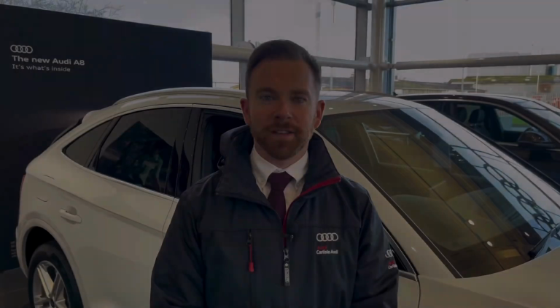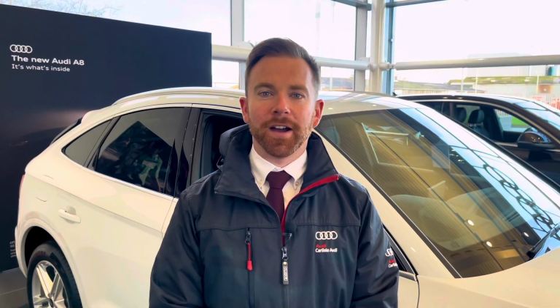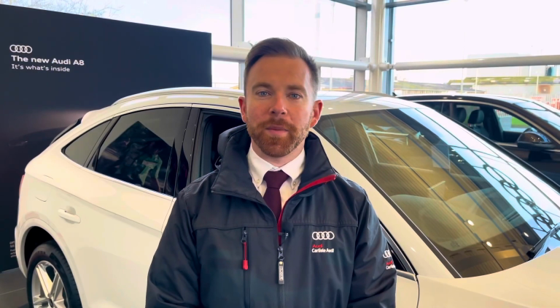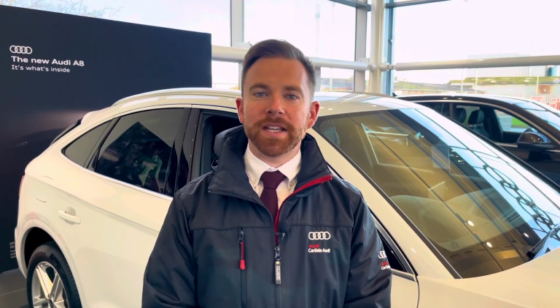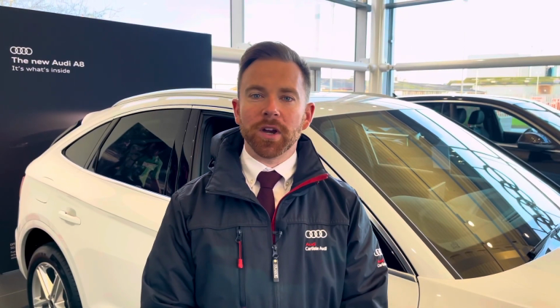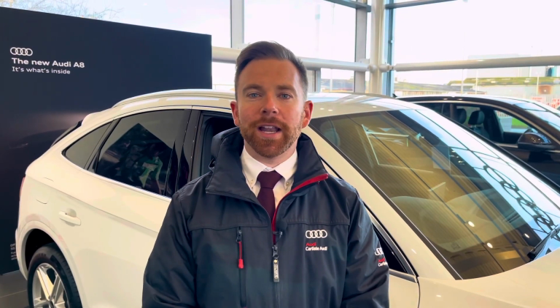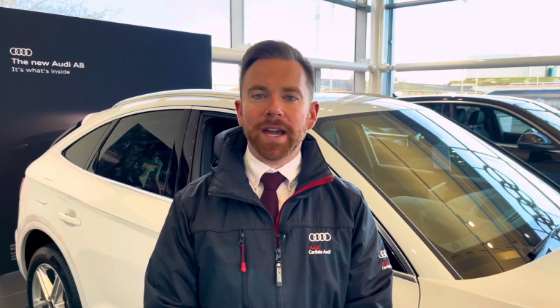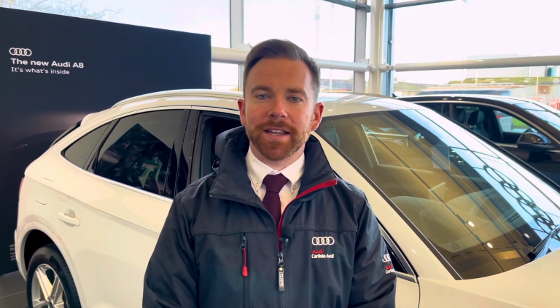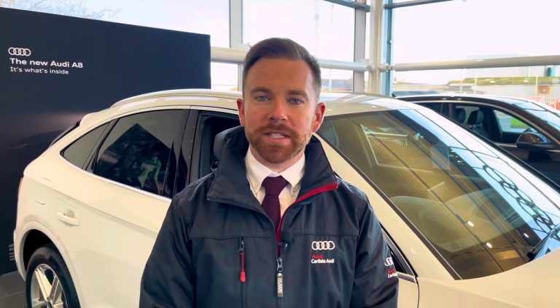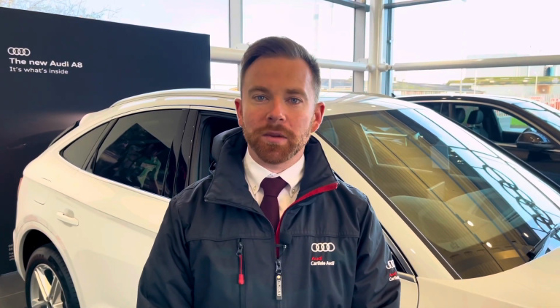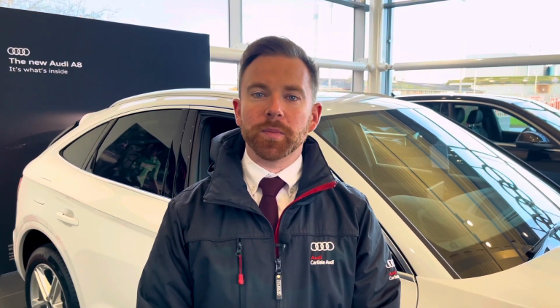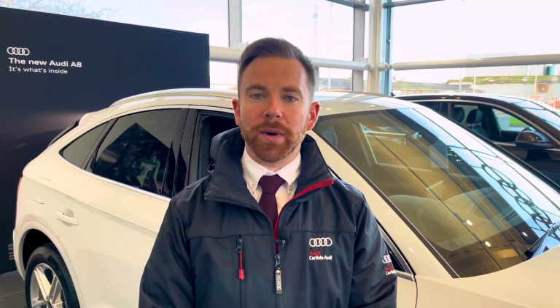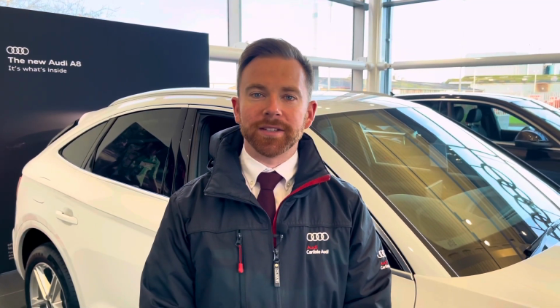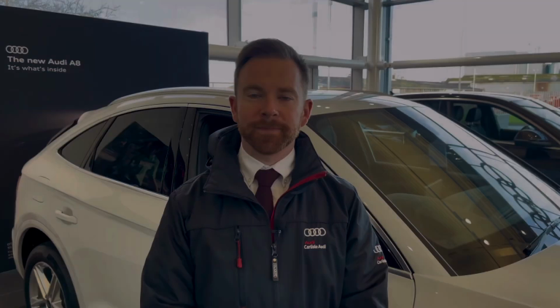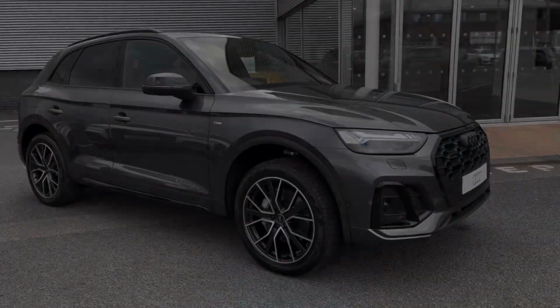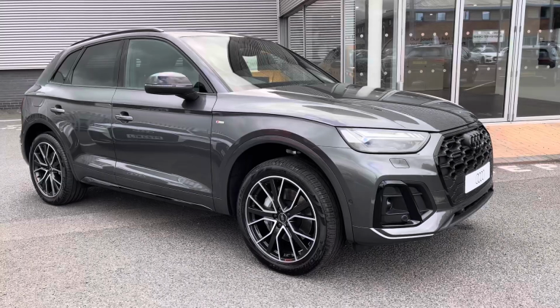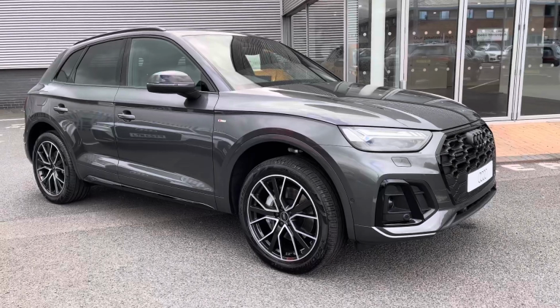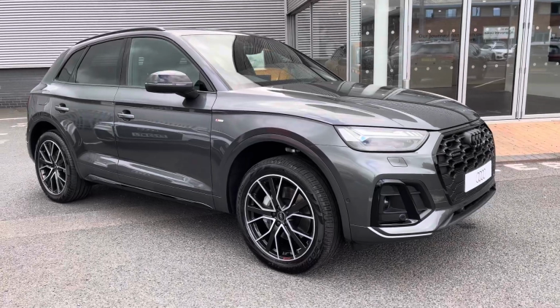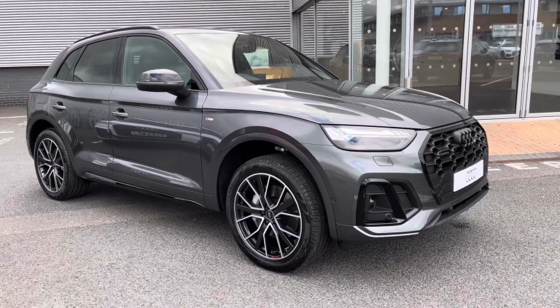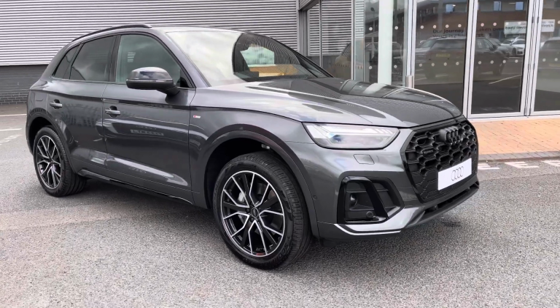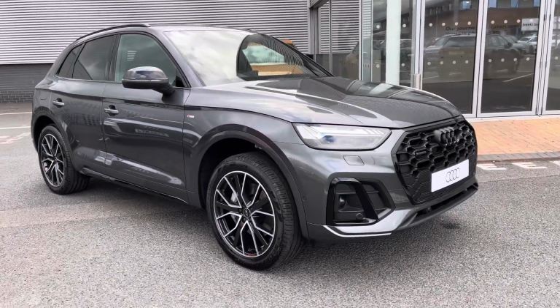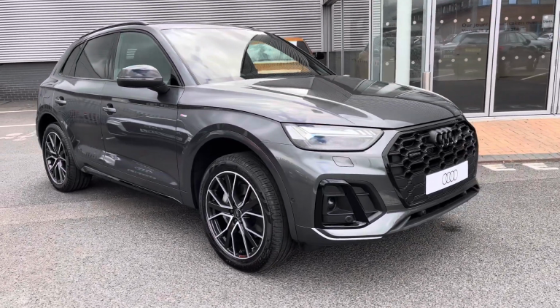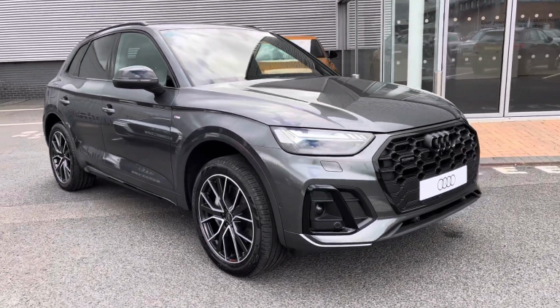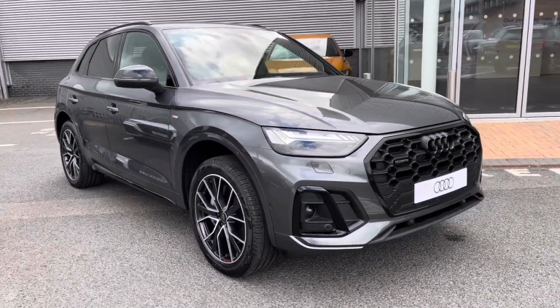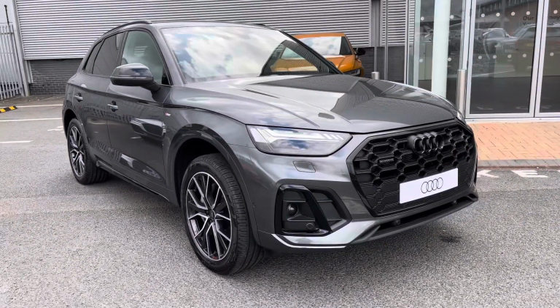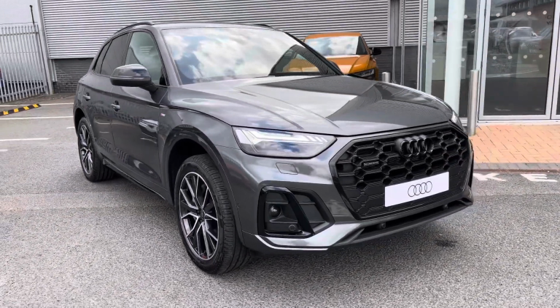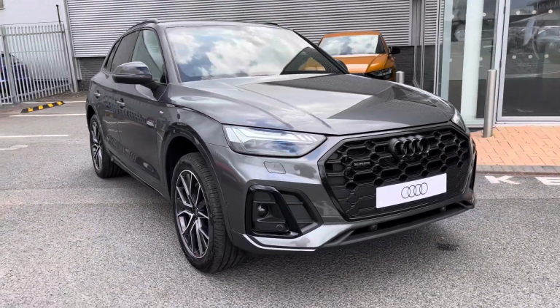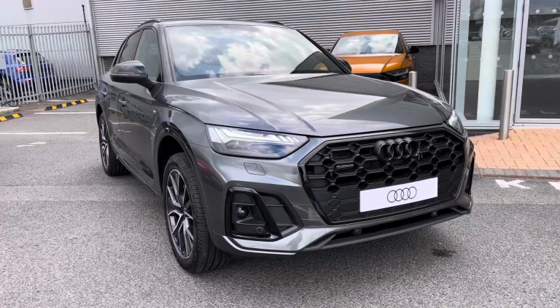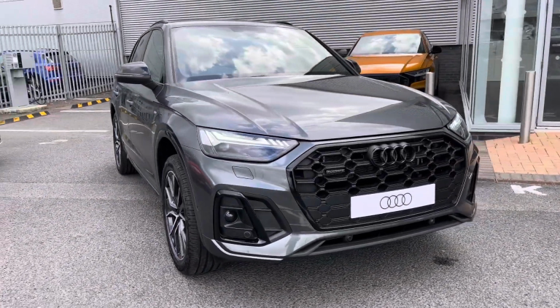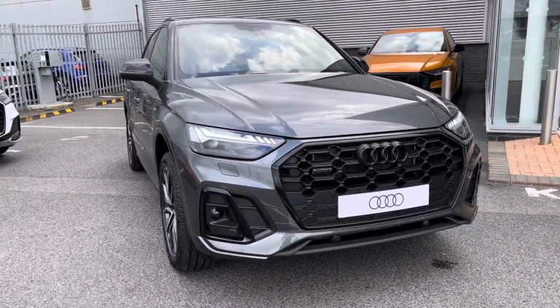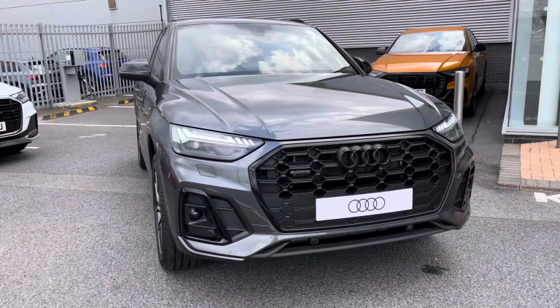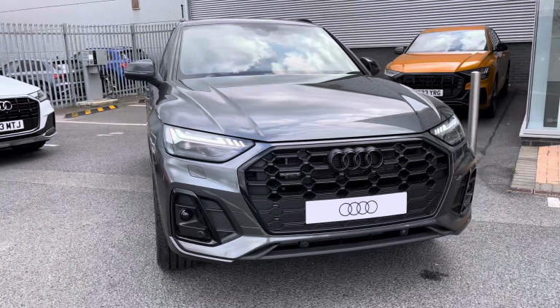Hi there, my name is Dan from Carlisle Audi and today I'll be taking you around this brand new Audi. Here we have this beautiful example of a Q5 Black Edition 50 TFSI E Quattro featured in the Daytona grey paintwork.